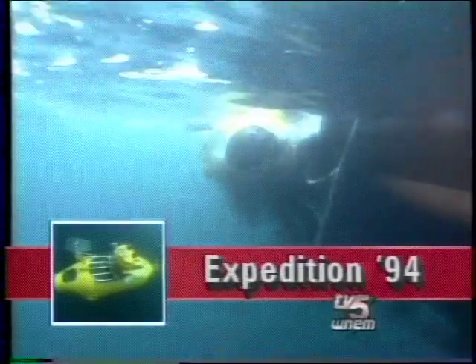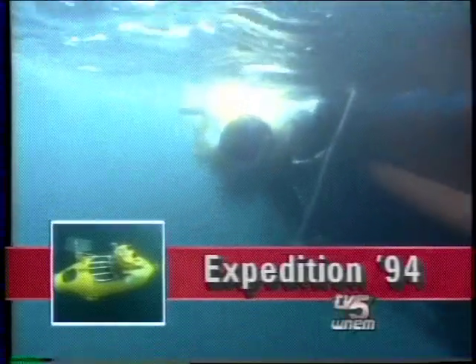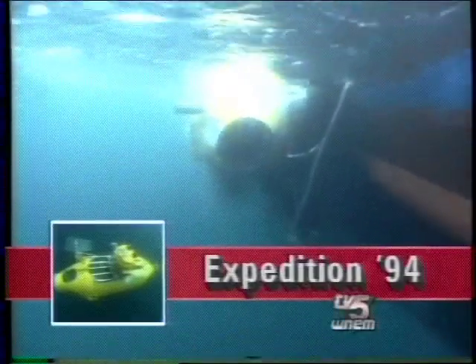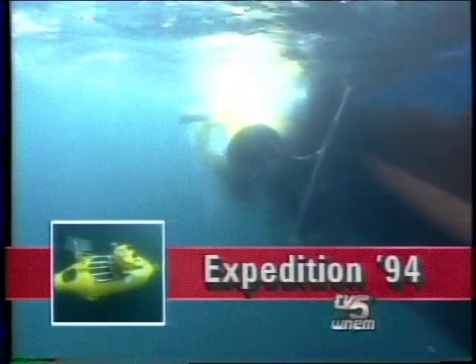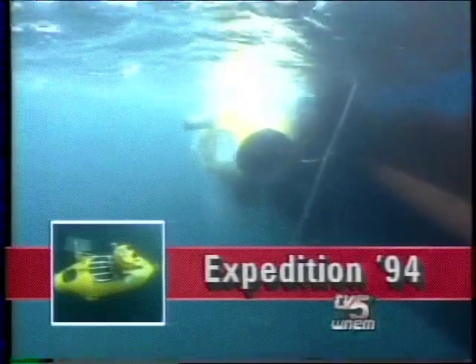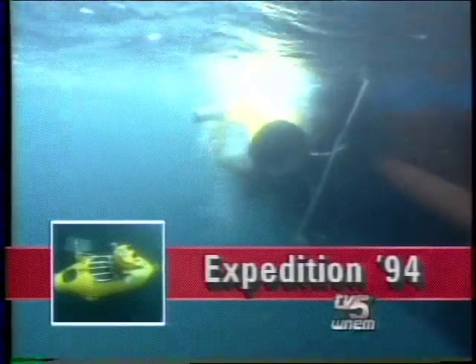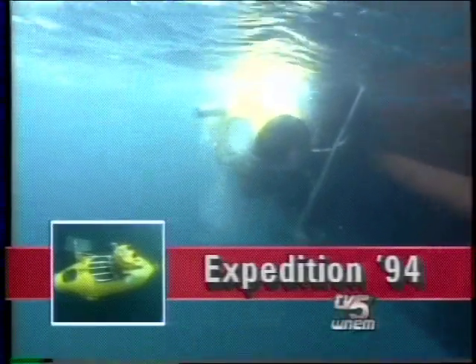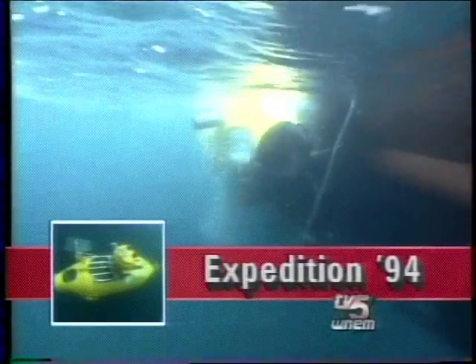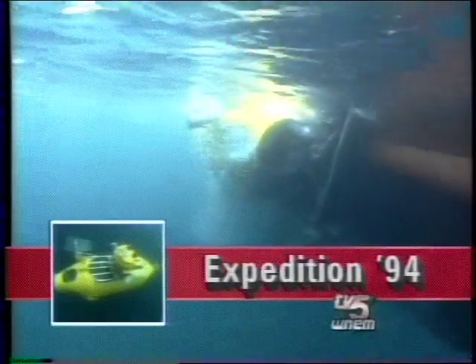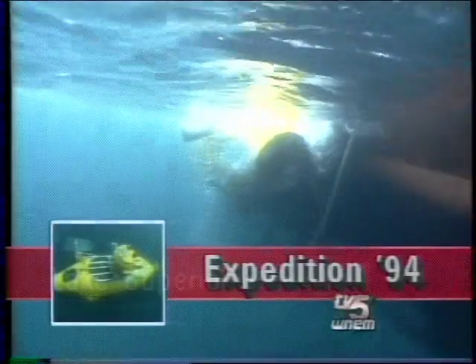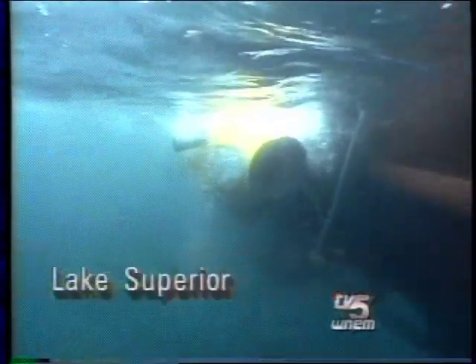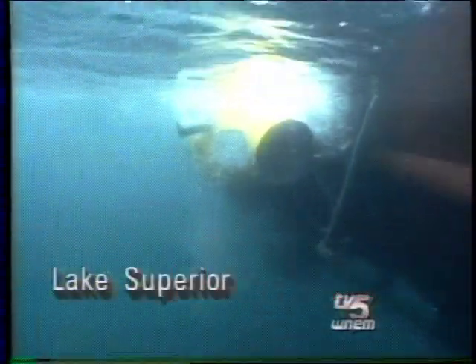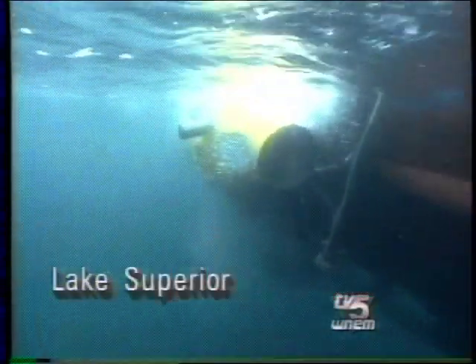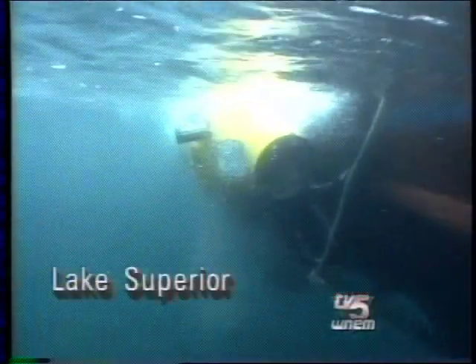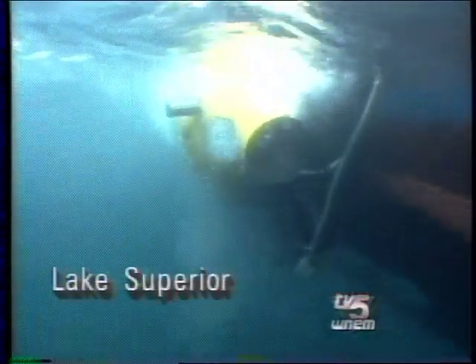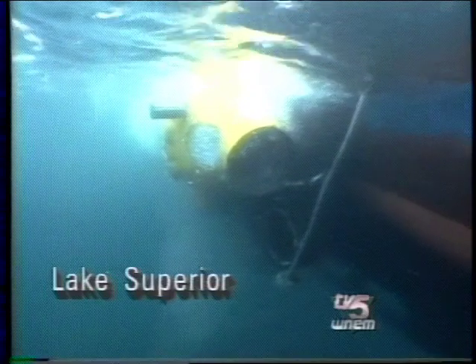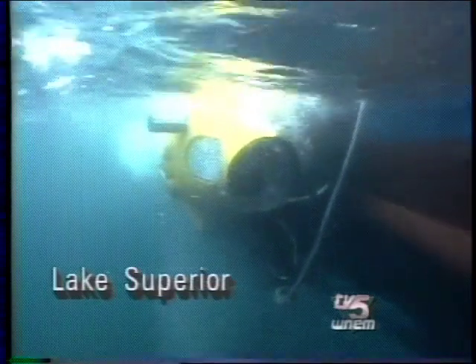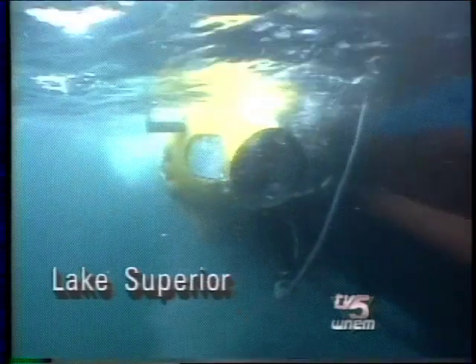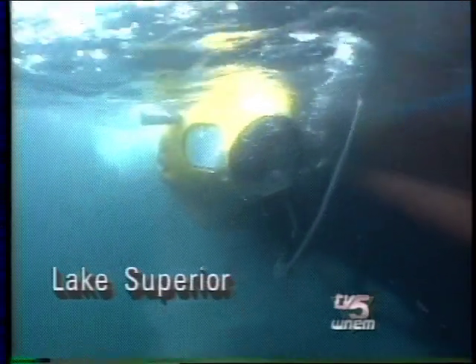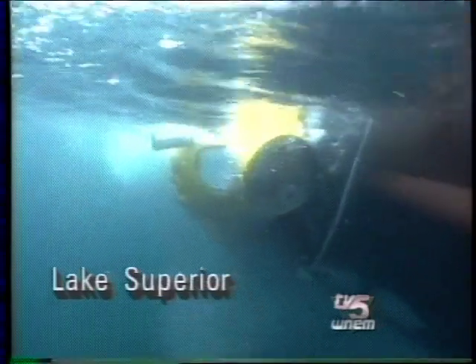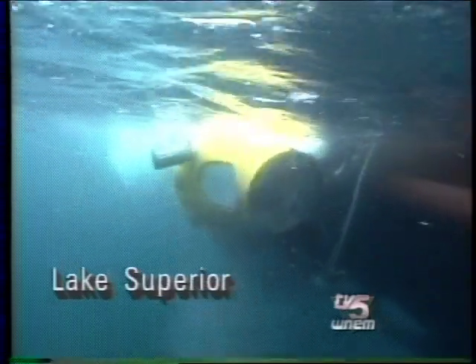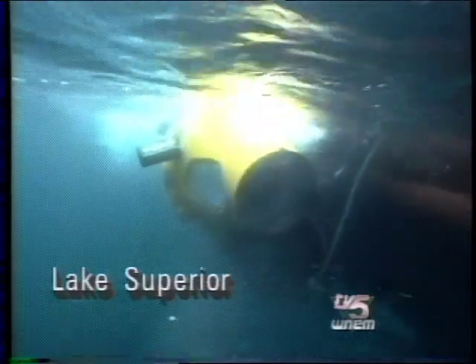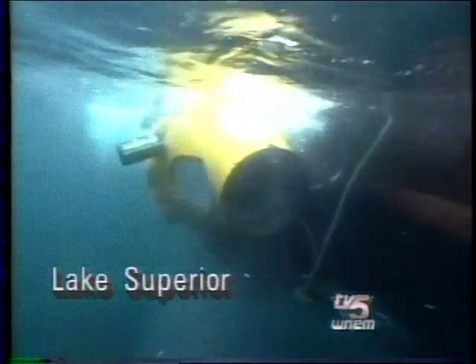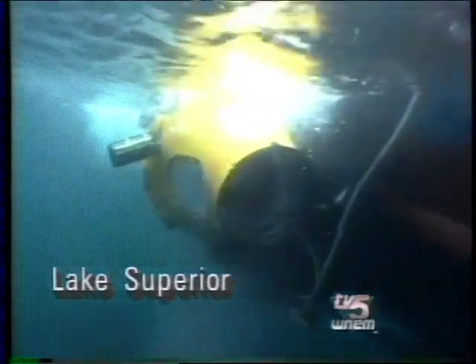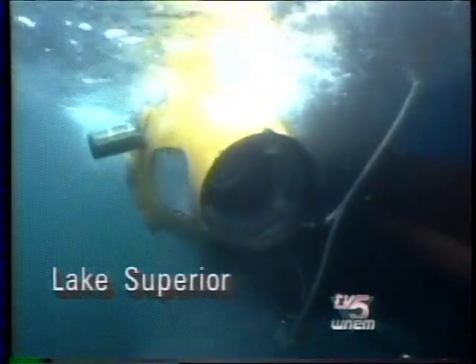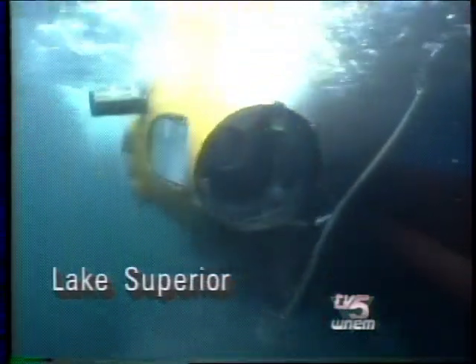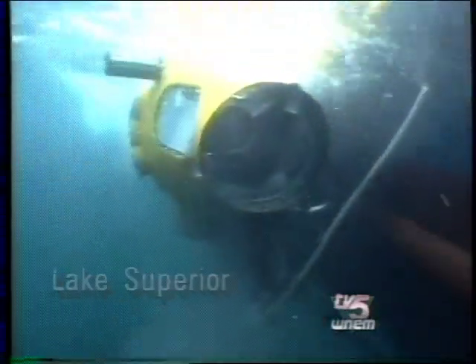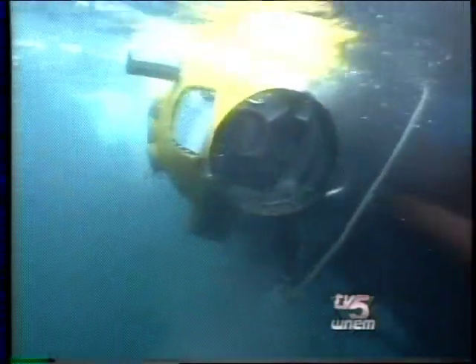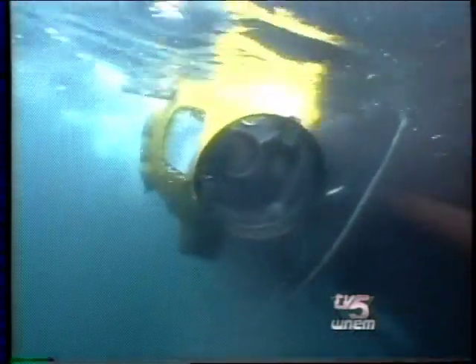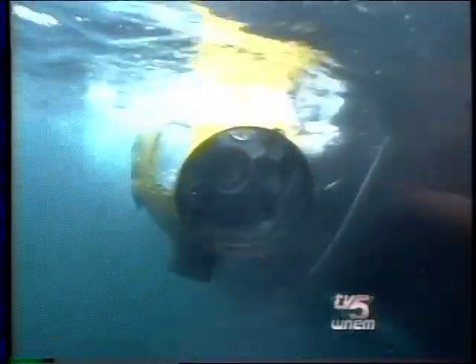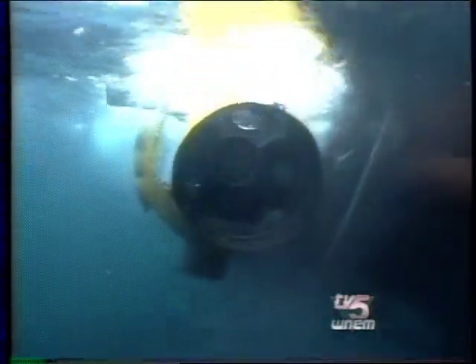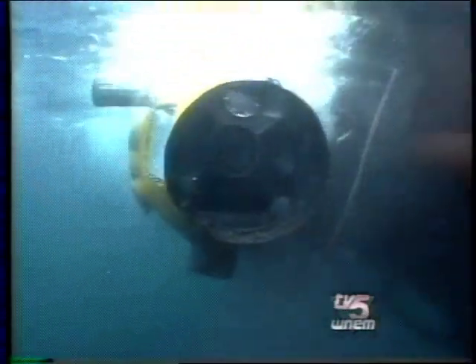This plunge into Lake Superior was actually Delta's freshwater baptism. The little yellow sub has been in oceans around the world, but today was her first mission in the Great Lakes.